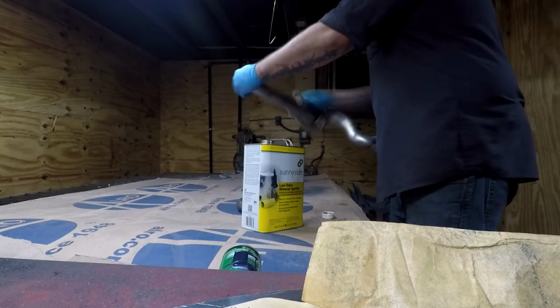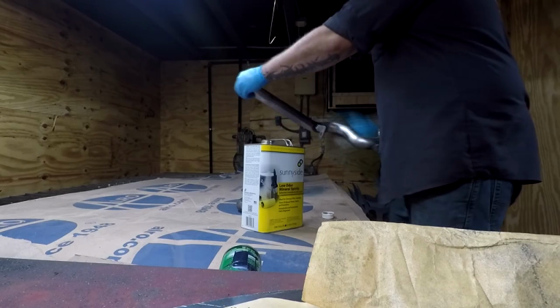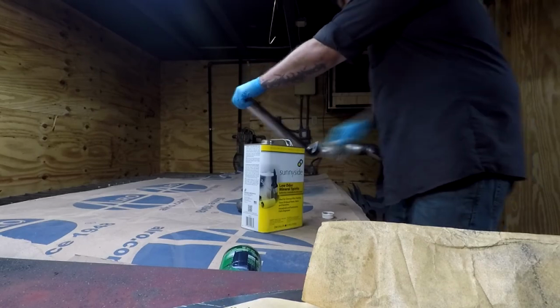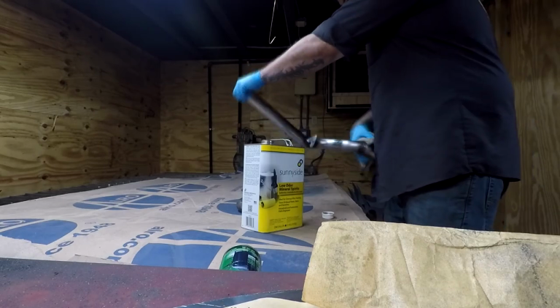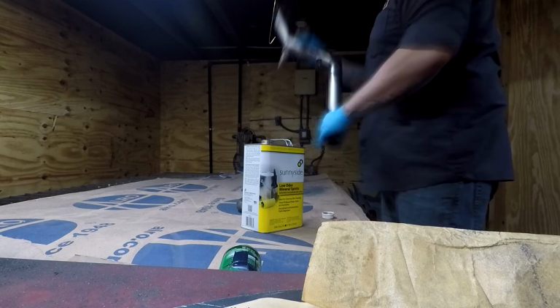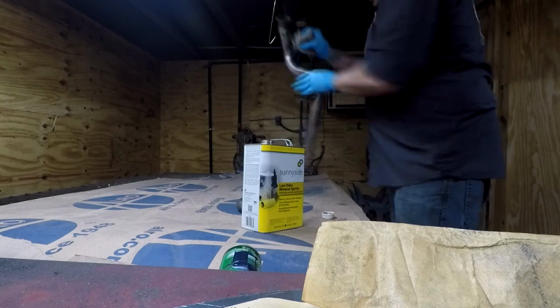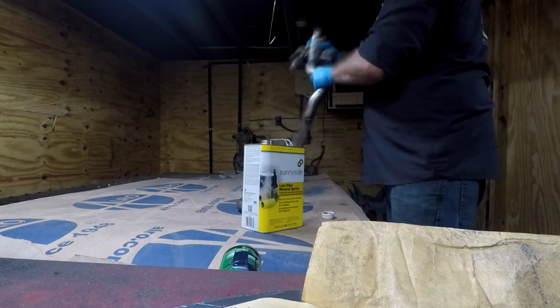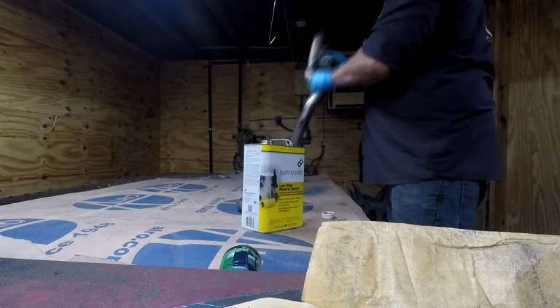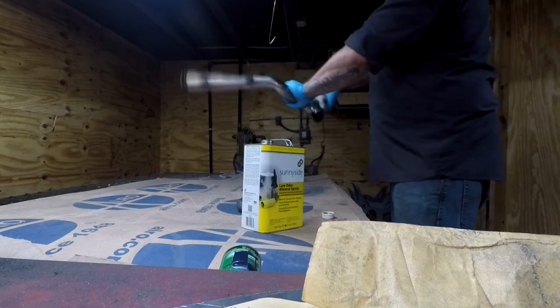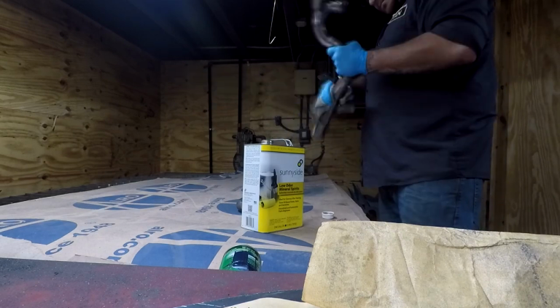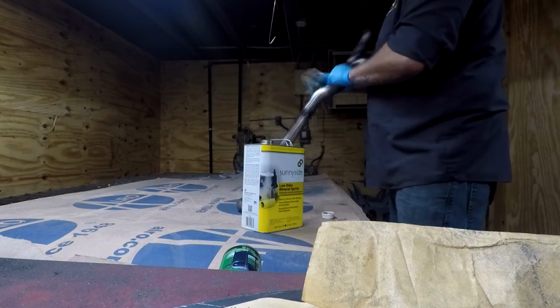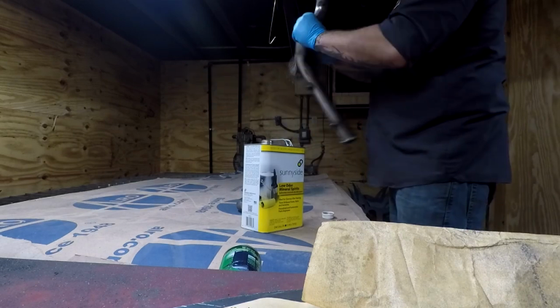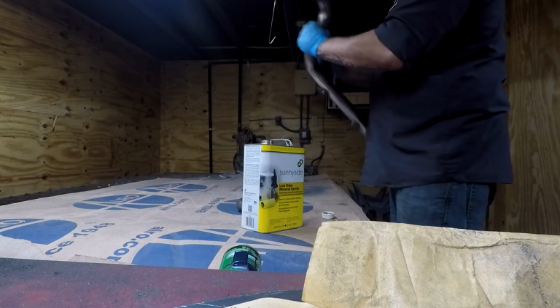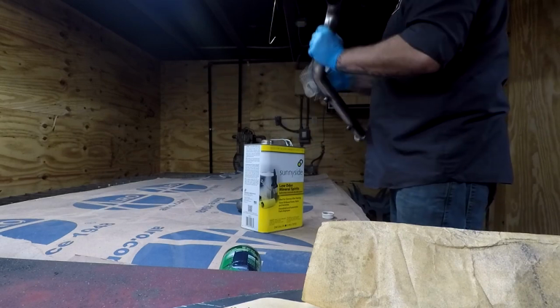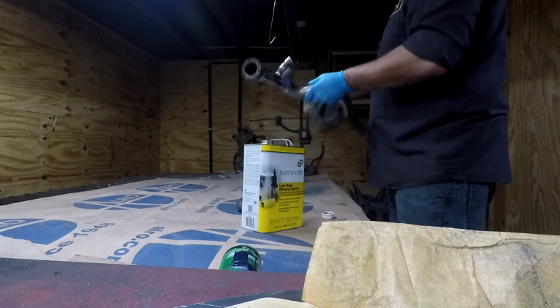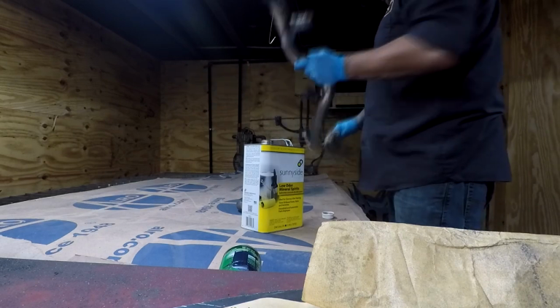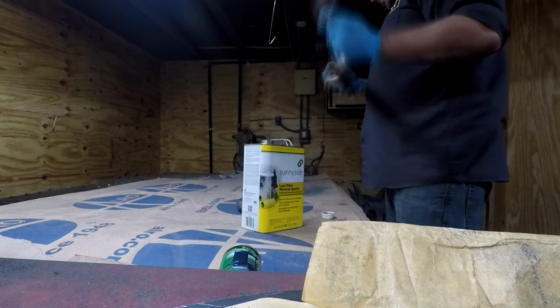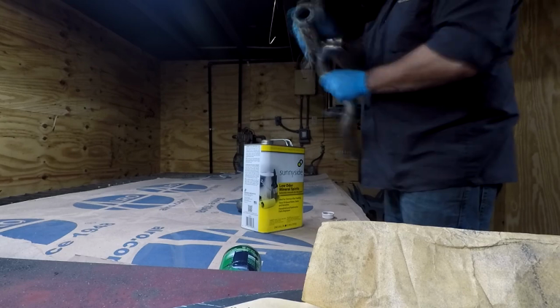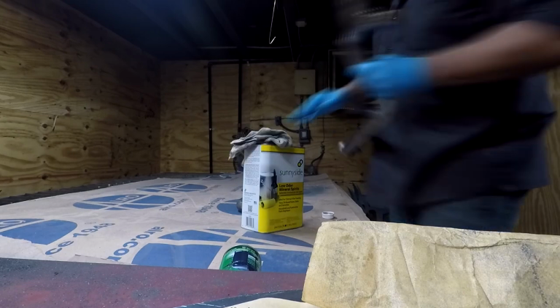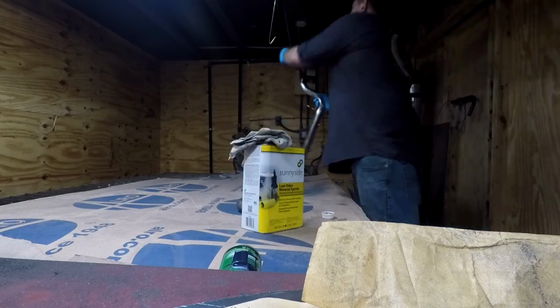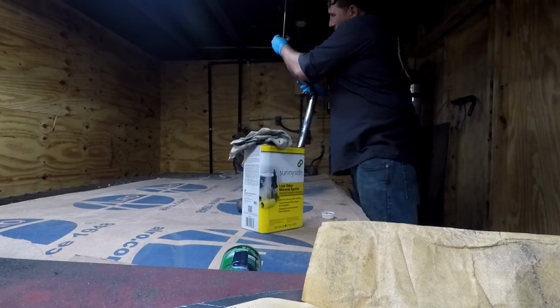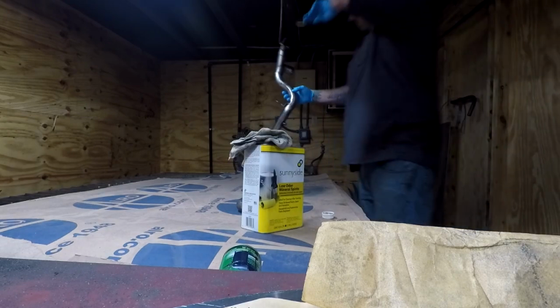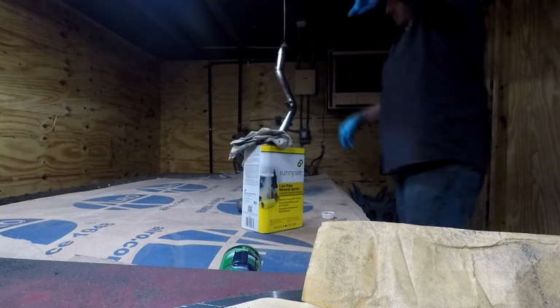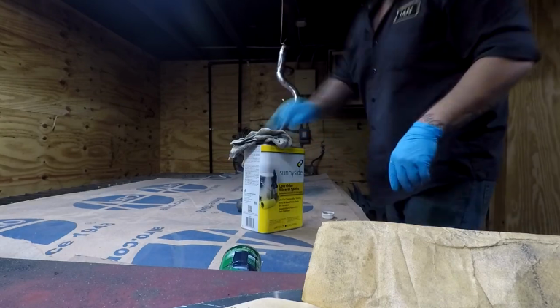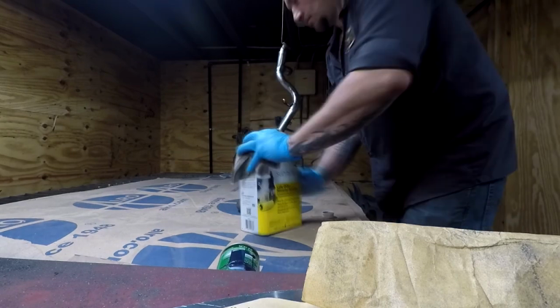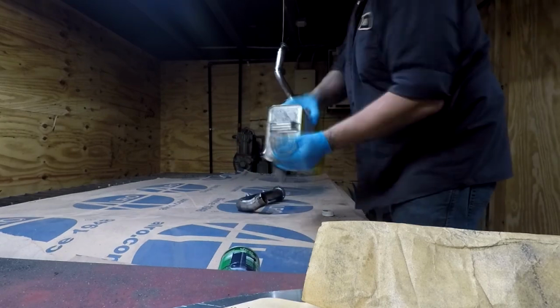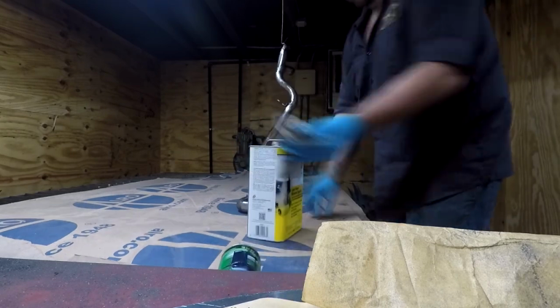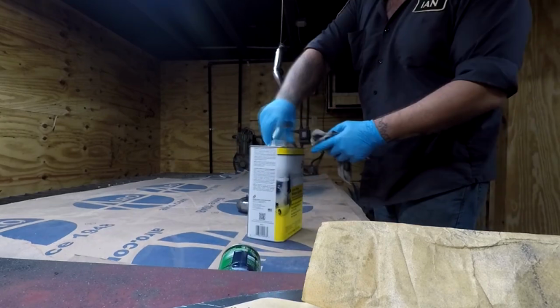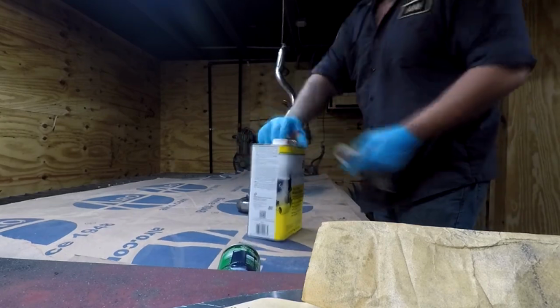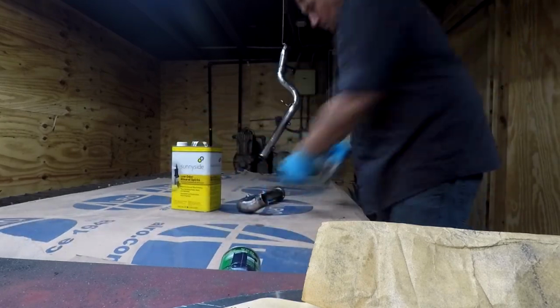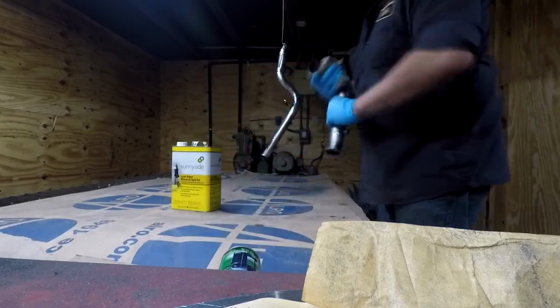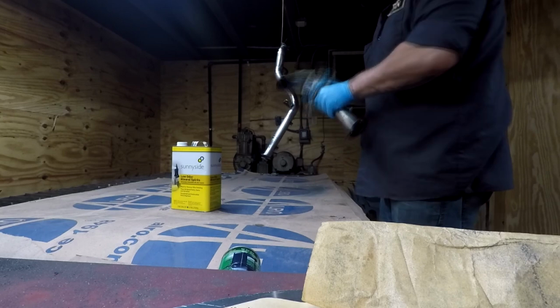I clean it down with acetone, now I'm just shooting it with some high temp paint because I'm going to be putting exhaust wrap on it — I don't feel that a ceramic coat or chrome plating is quite necessary. This will just help keep the pipes from rusting while they're on the bike.